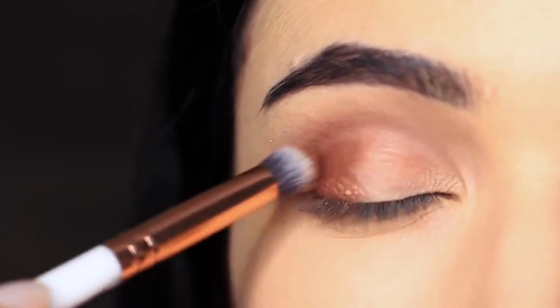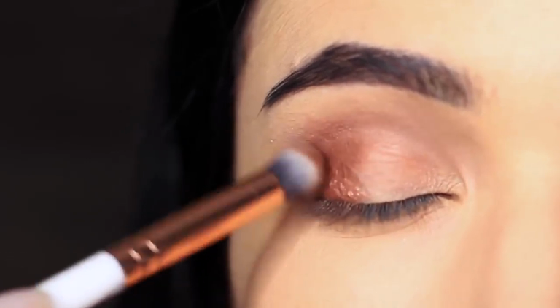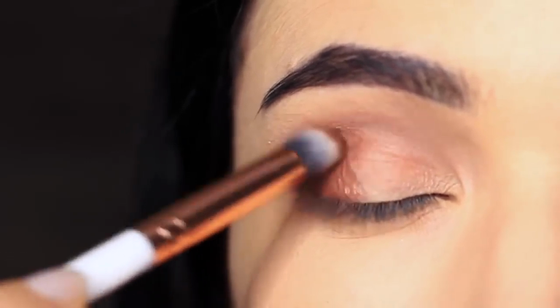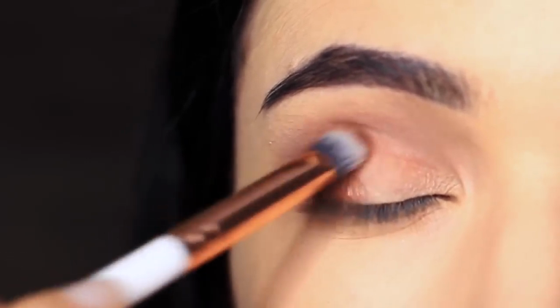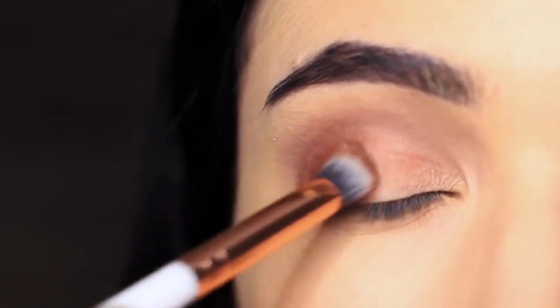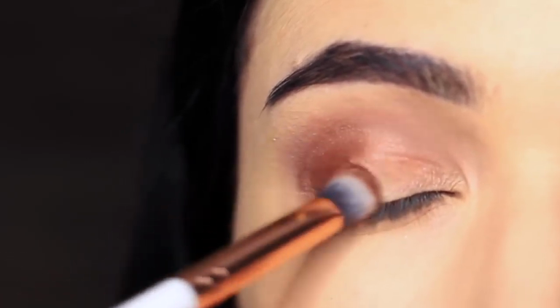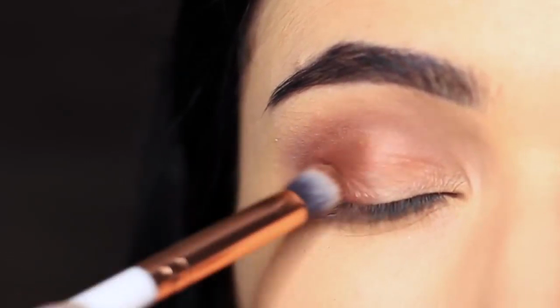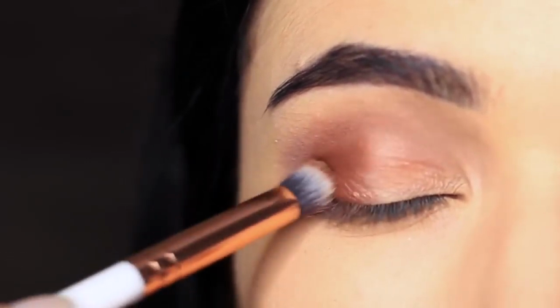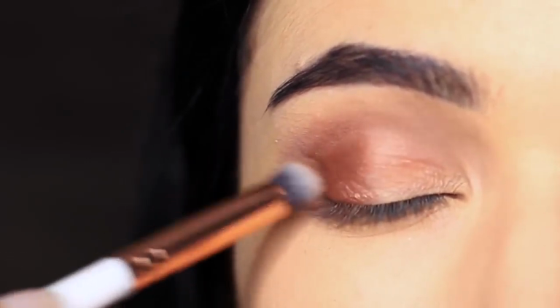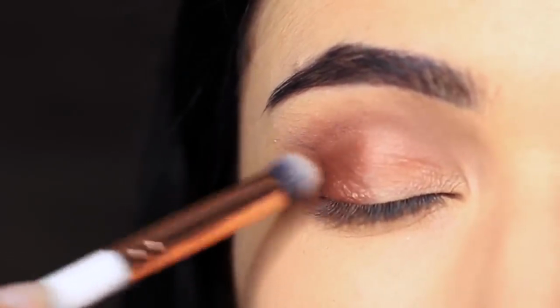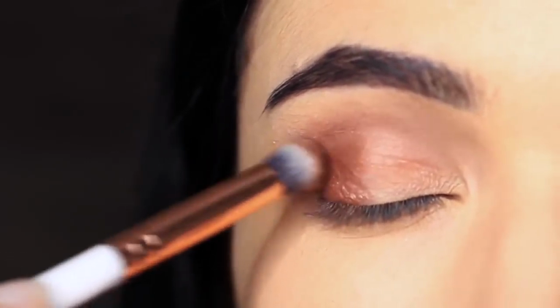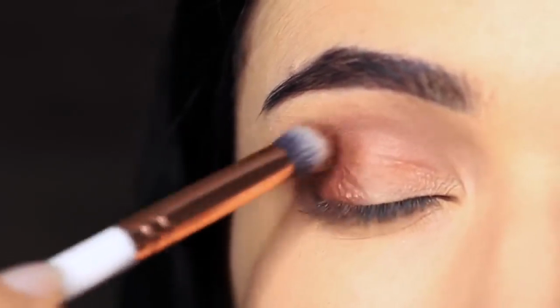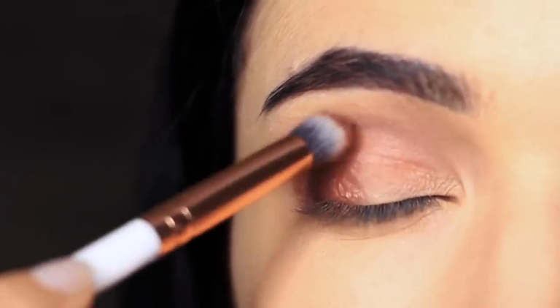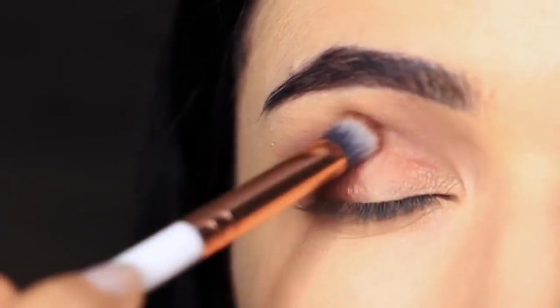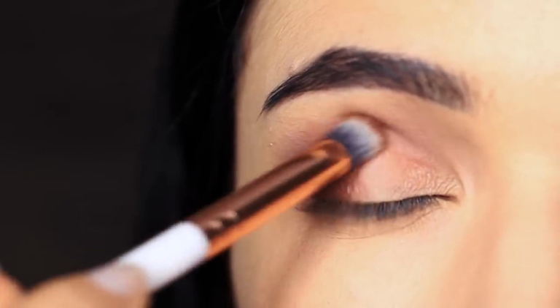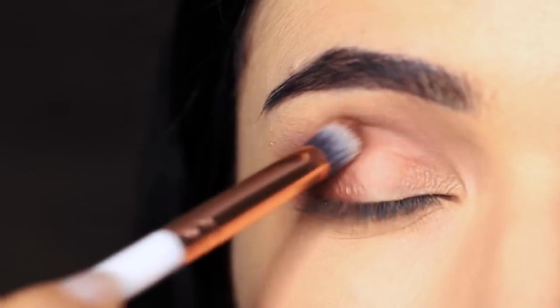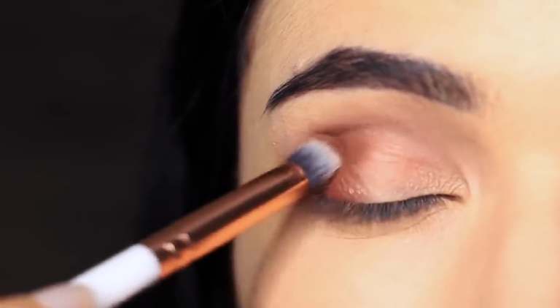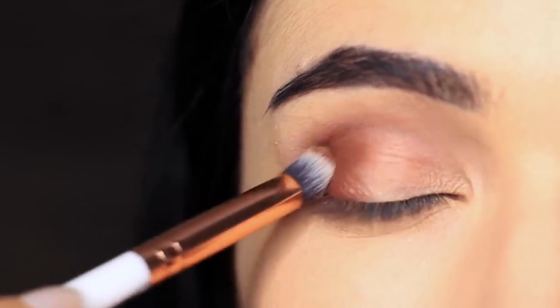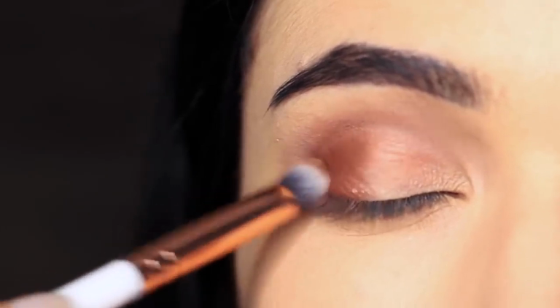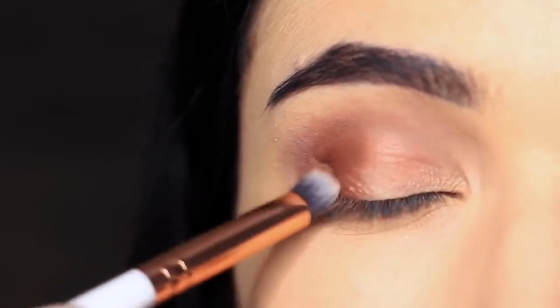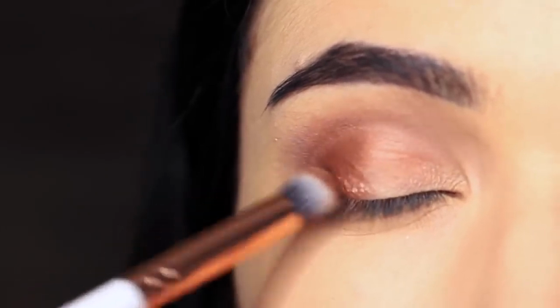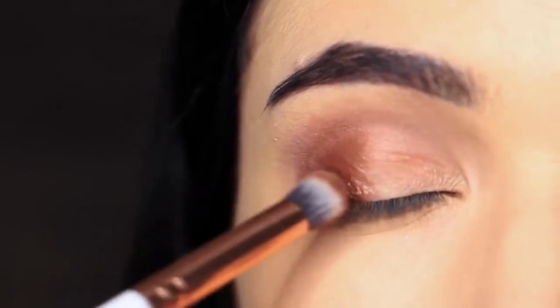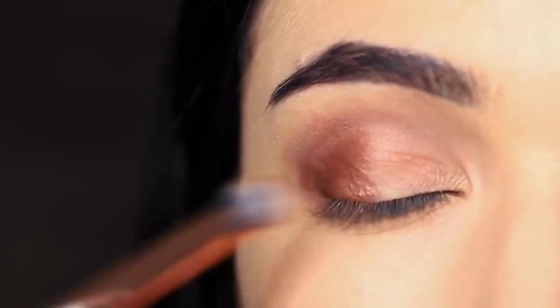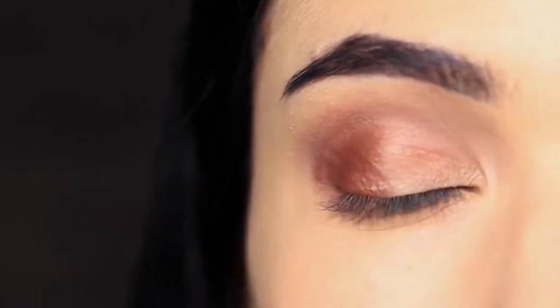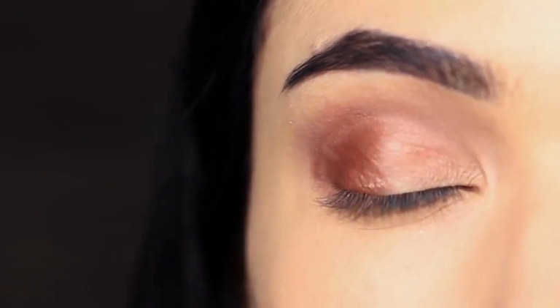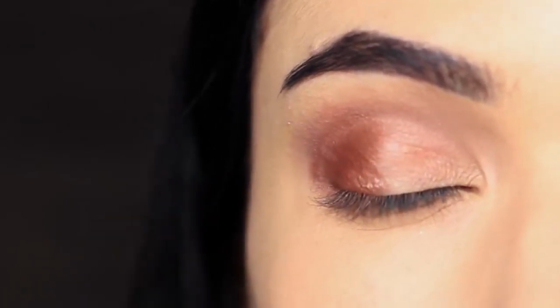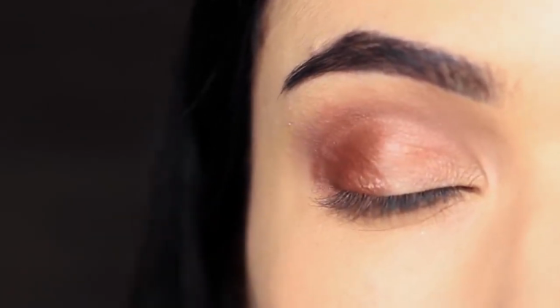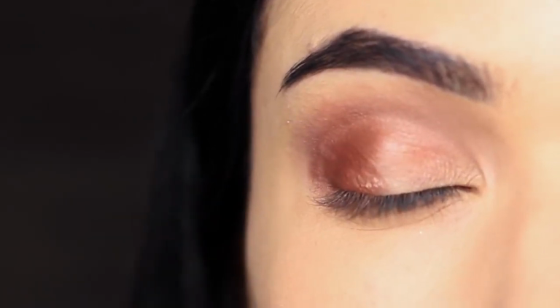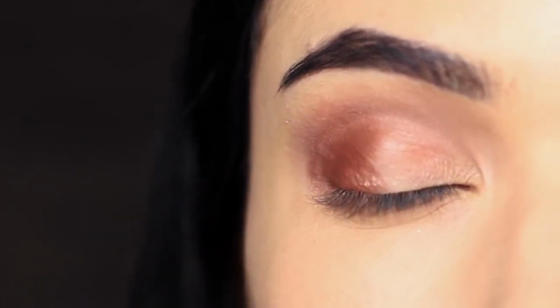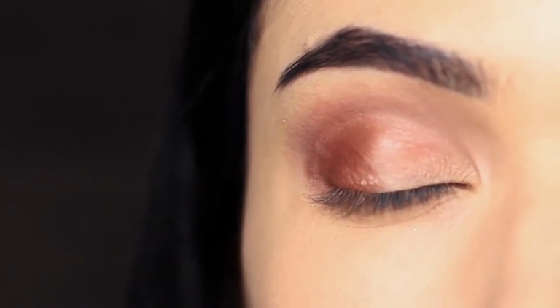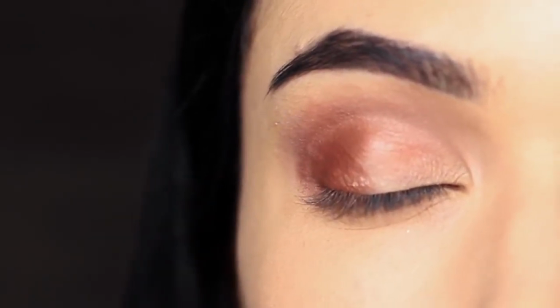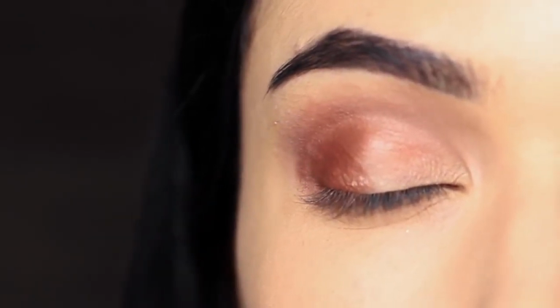This is great for contouring the eyes. And as you can see, it's very different from the work that we've done in the crease — it's almost like using a different eyeshadow.